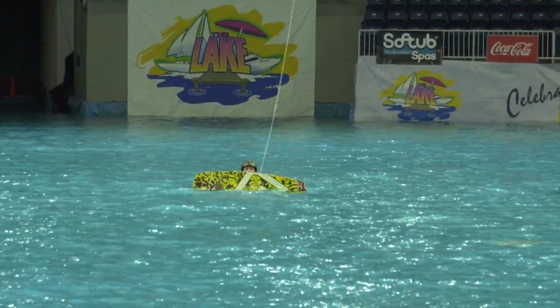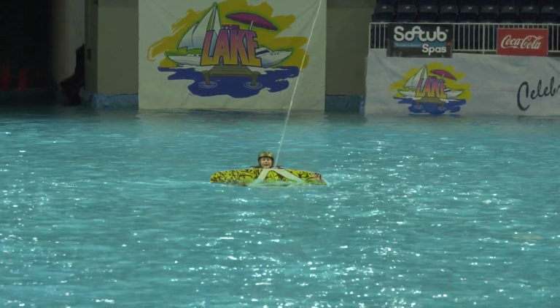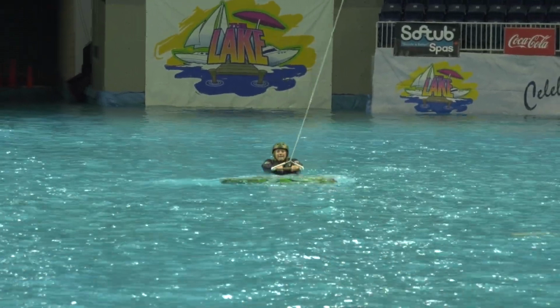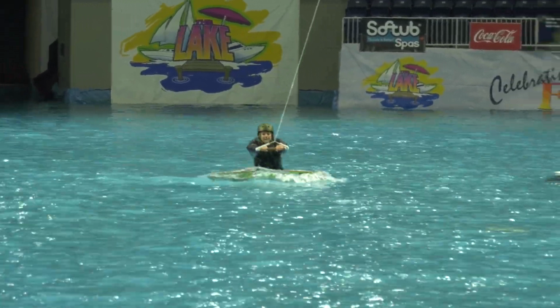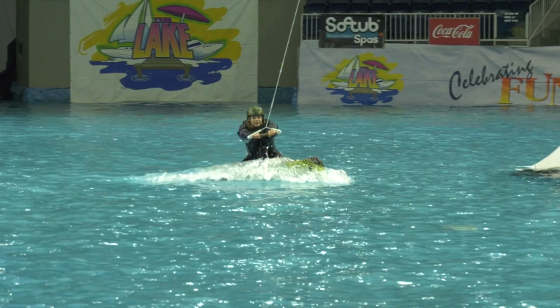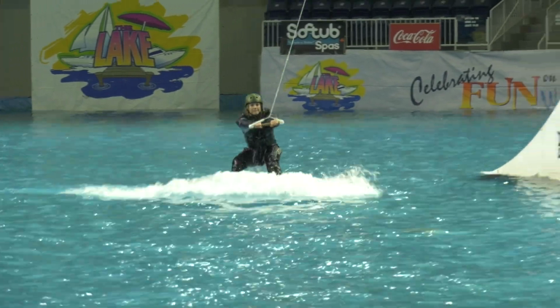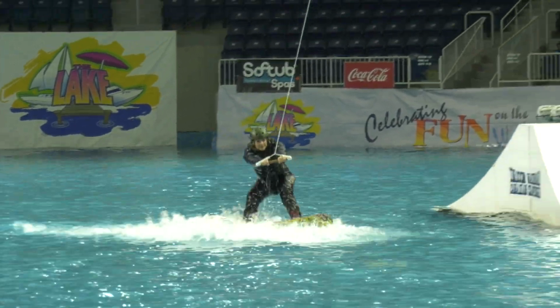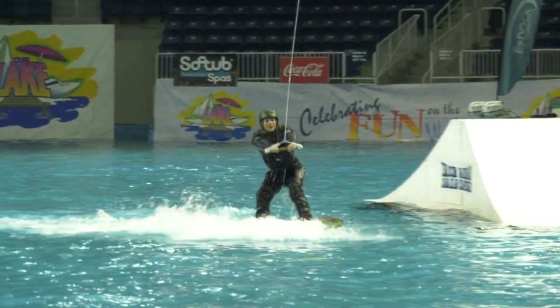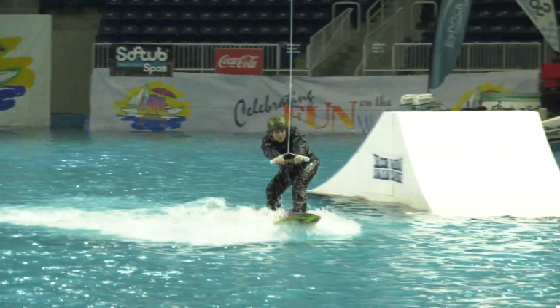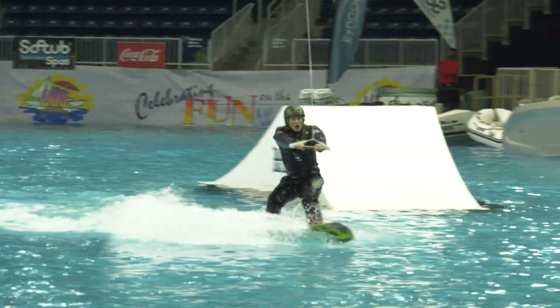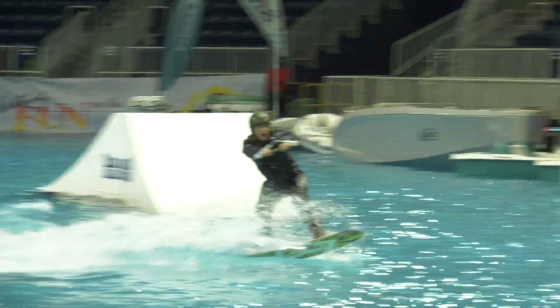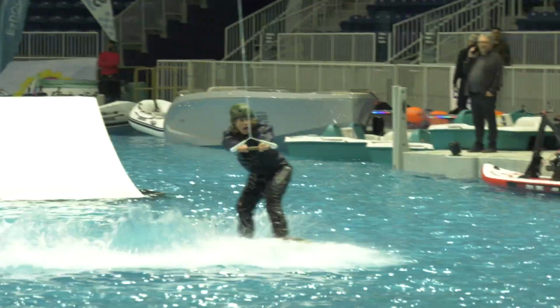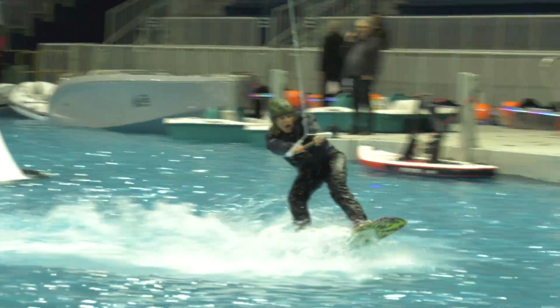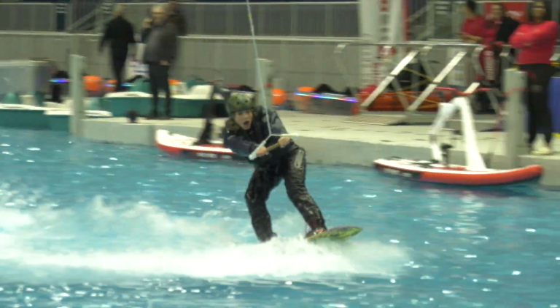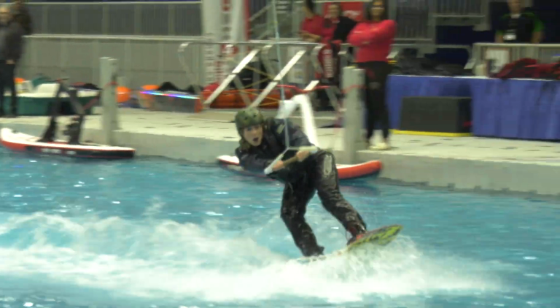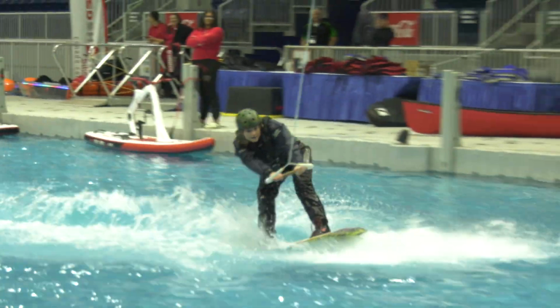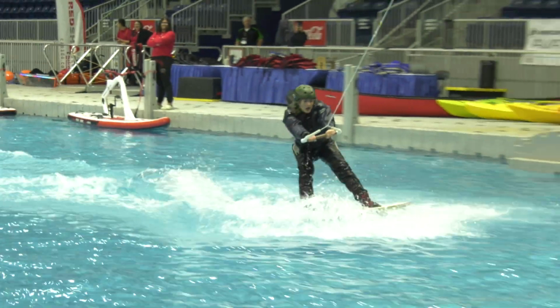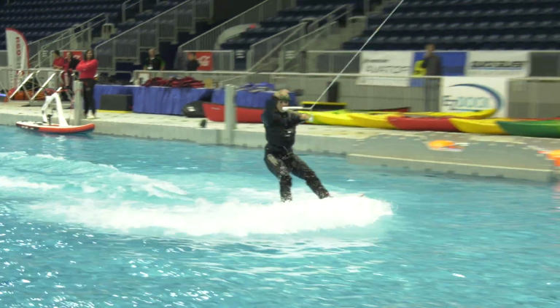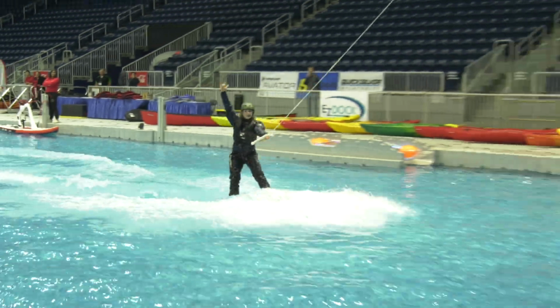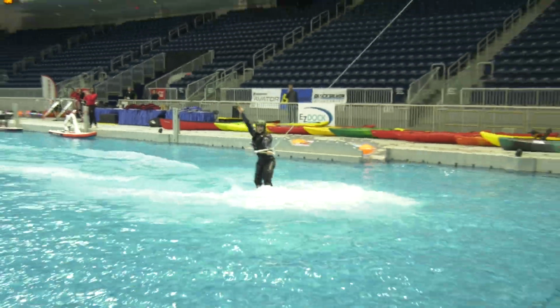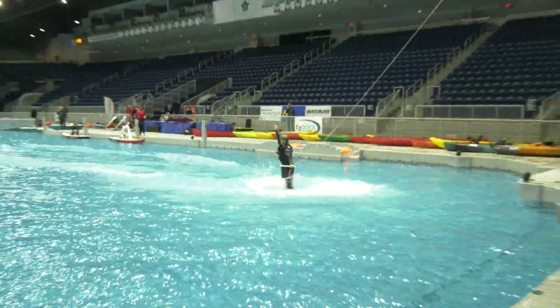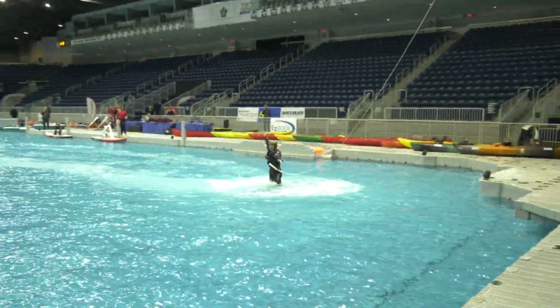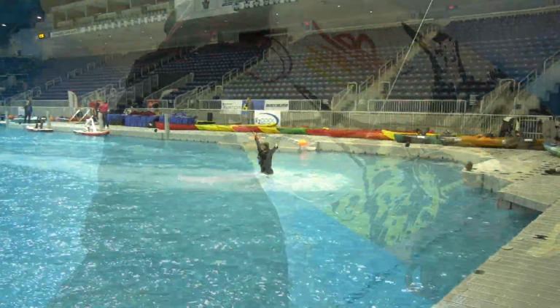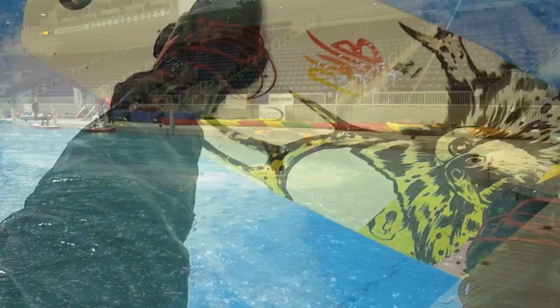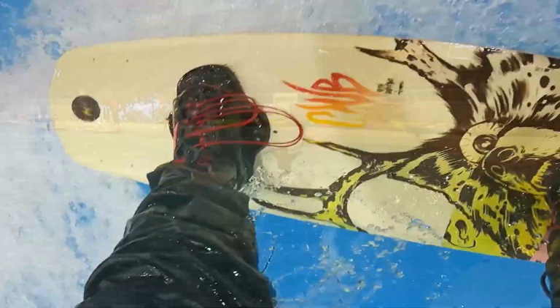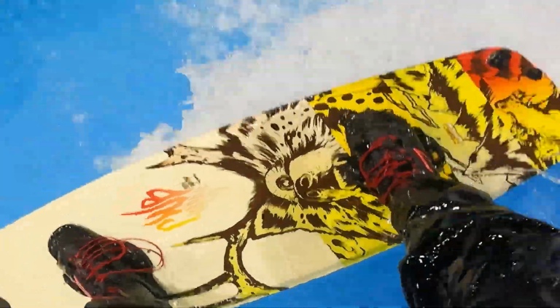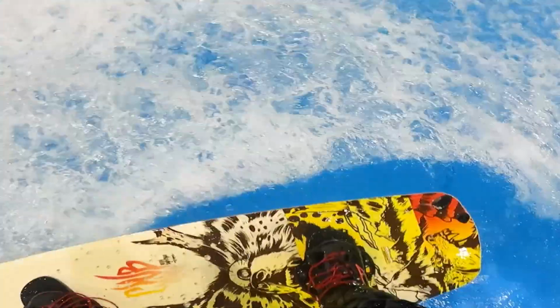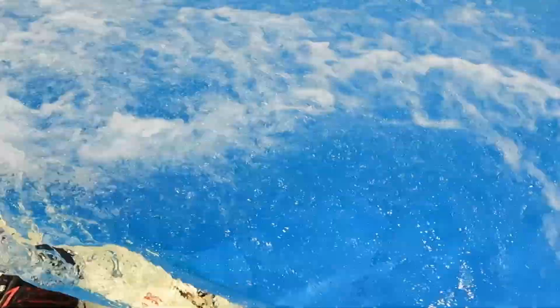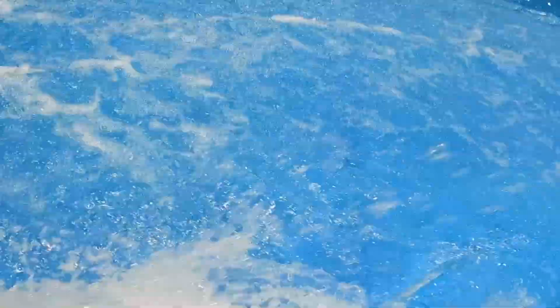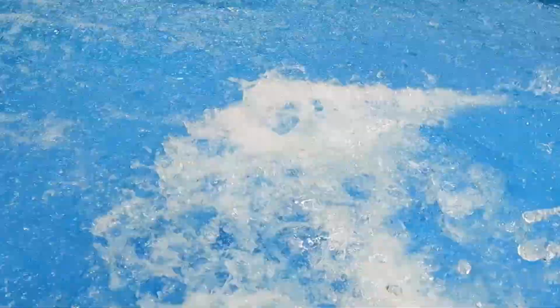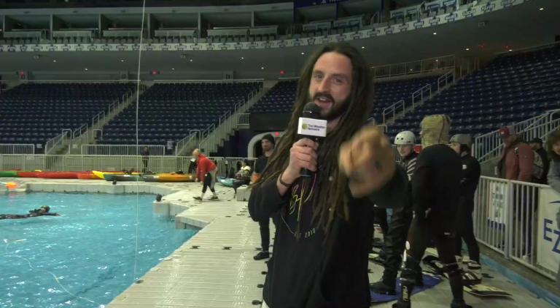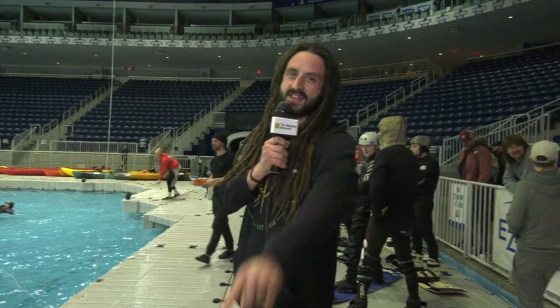Knees nice and bent, arms straight — and she's up! Yeah! All right, and we'll send it back to you guys inside.